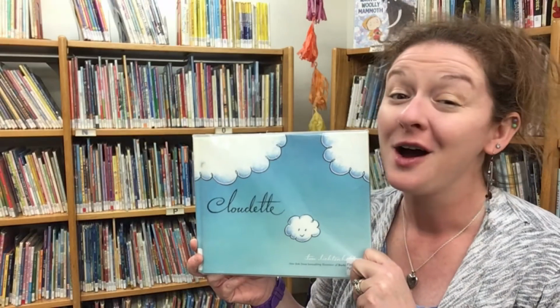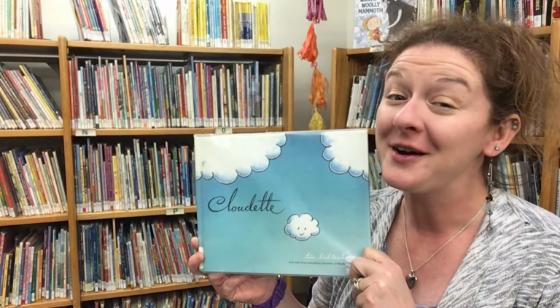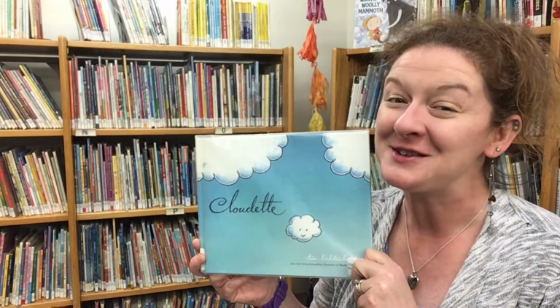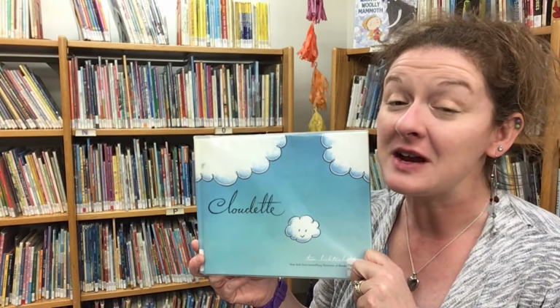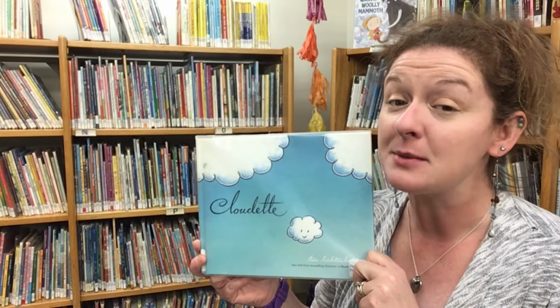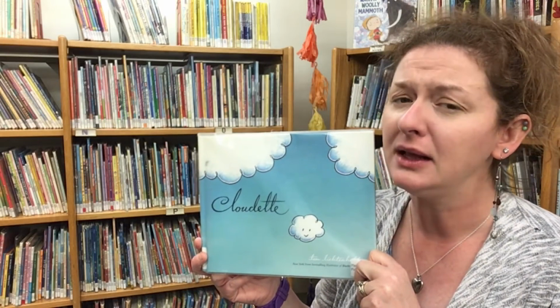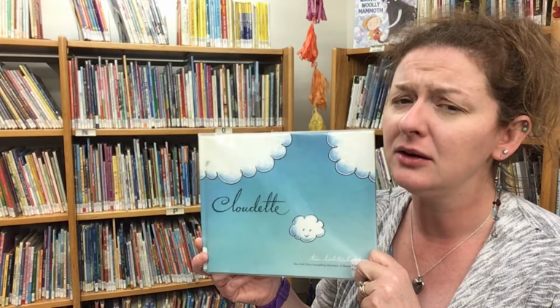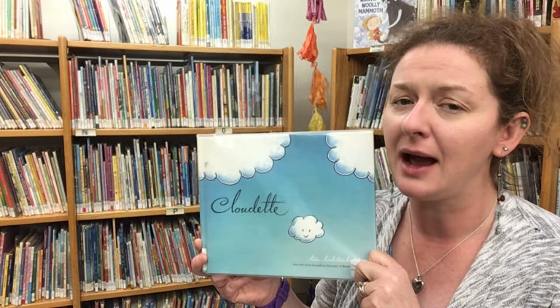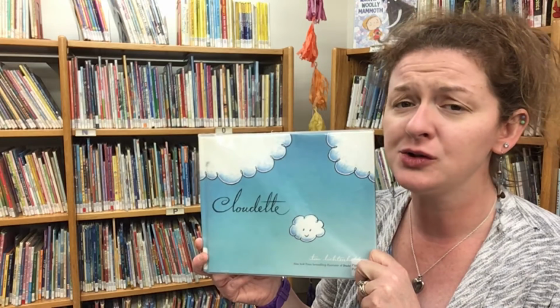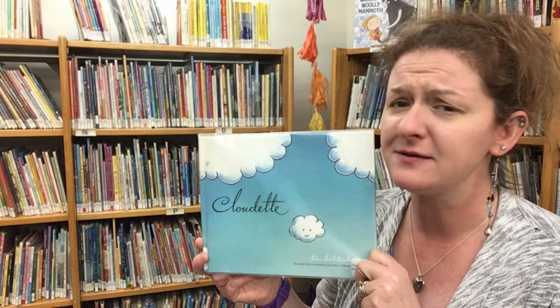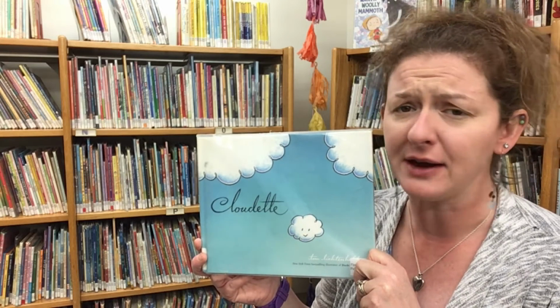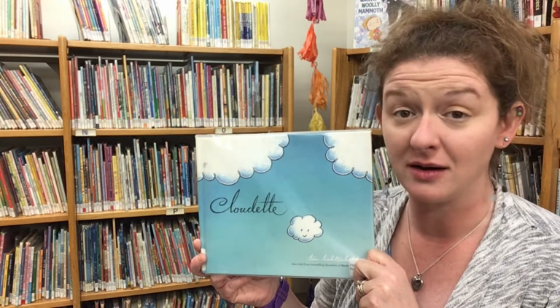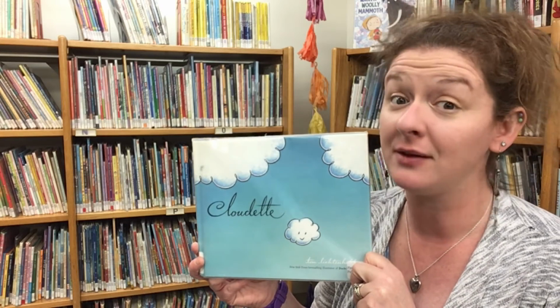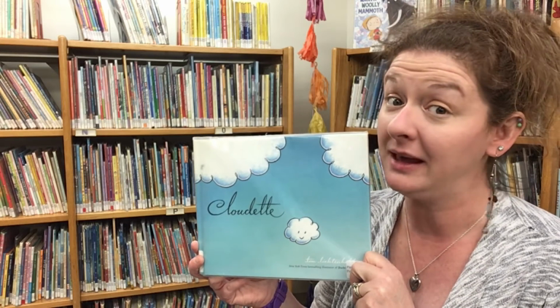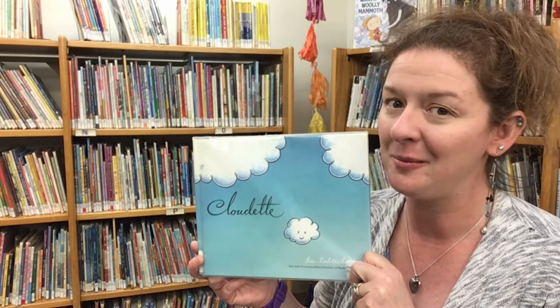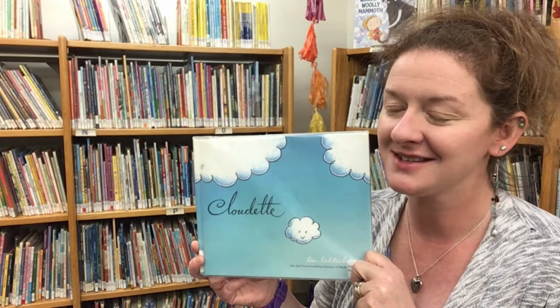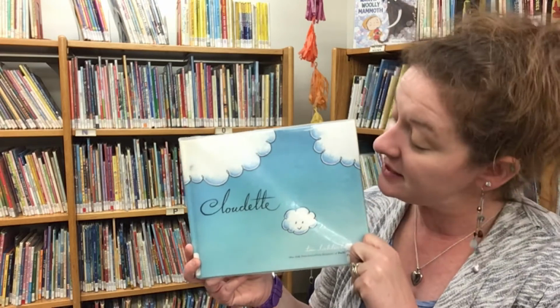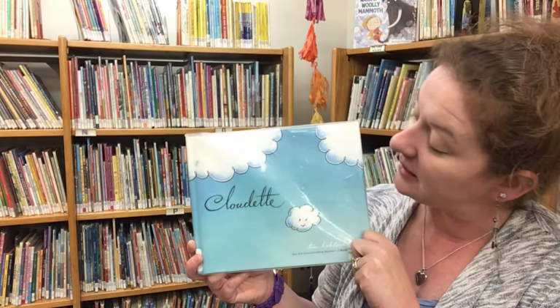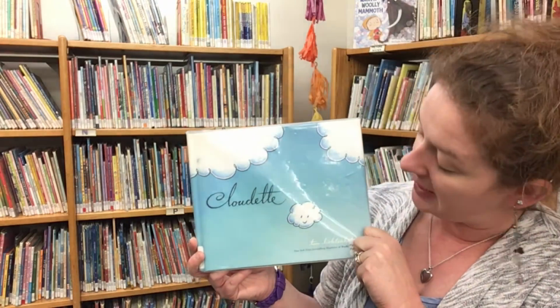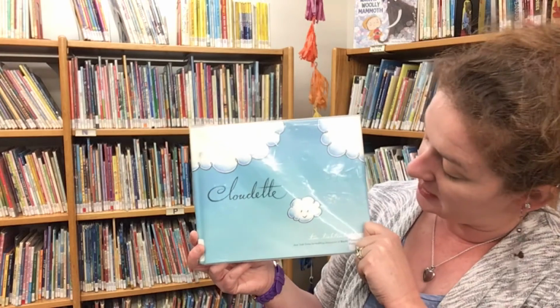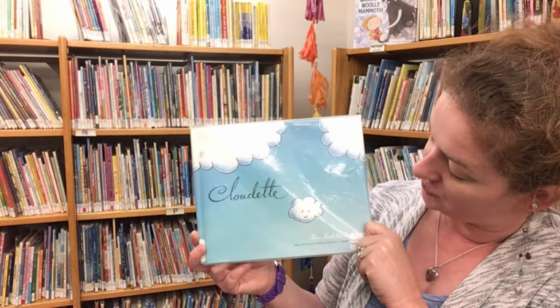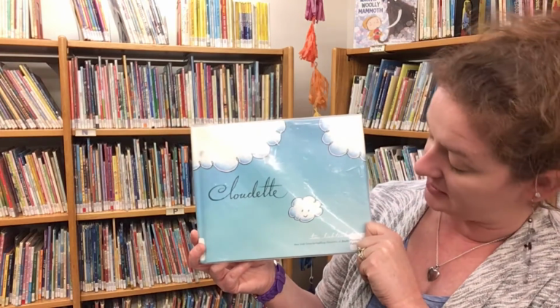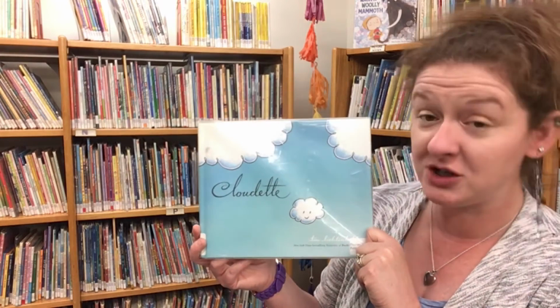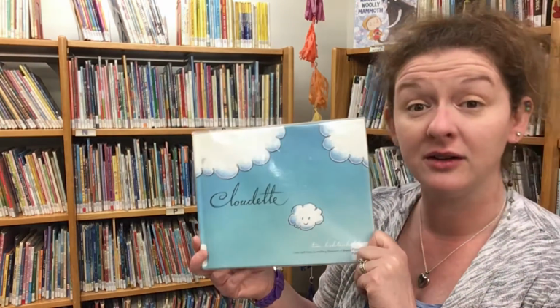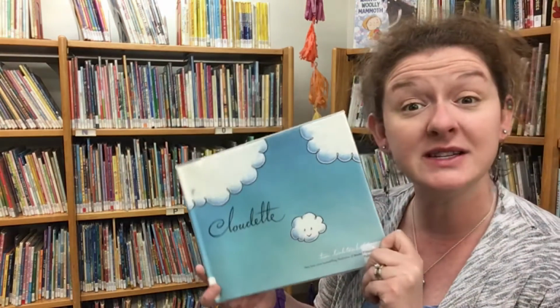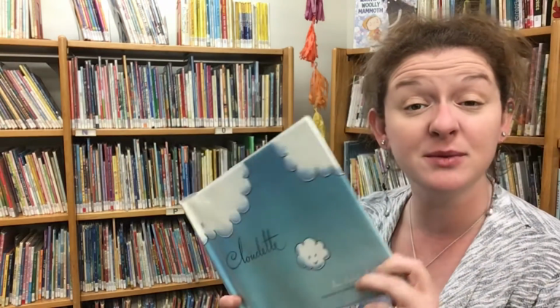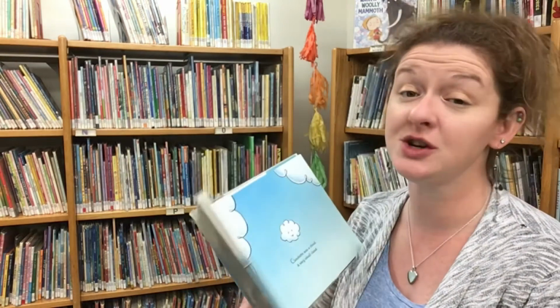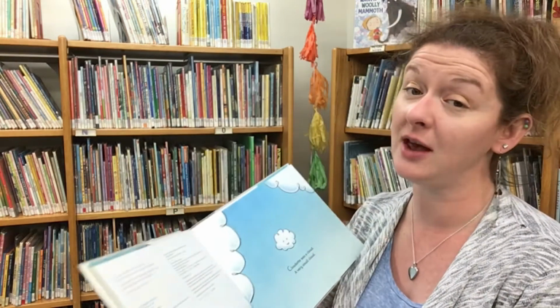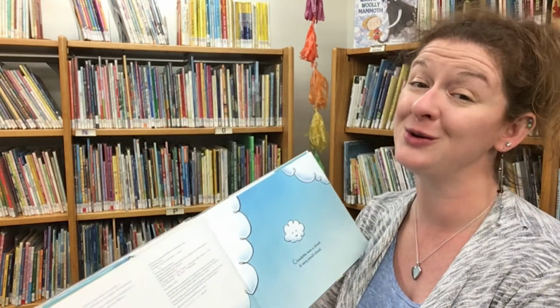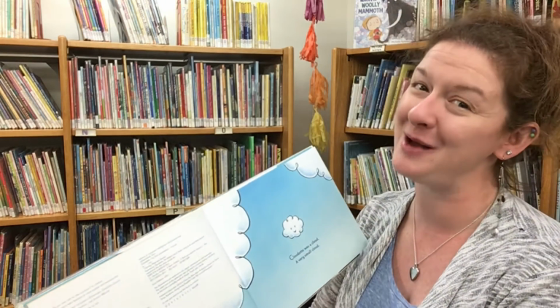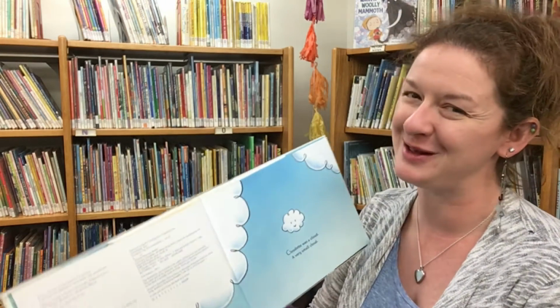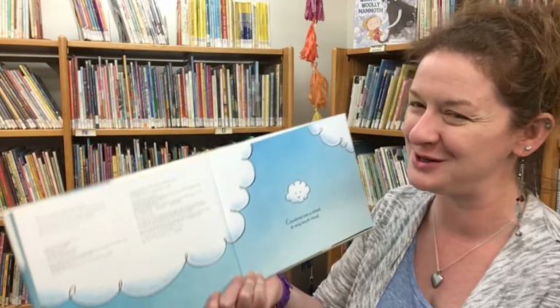Our next story, friends, is about a little cloud who tries very hard to have a big impact. This is Cloudette, written and illustrated by Tom Lichtenheld and read today with permission of Henry Holt and Macmillan Publishing.